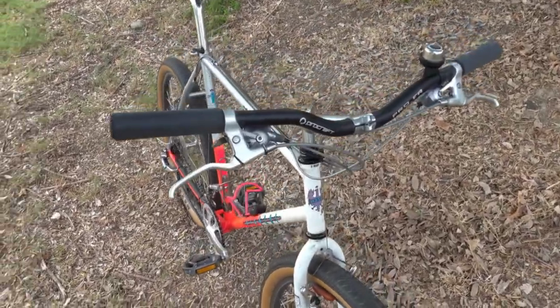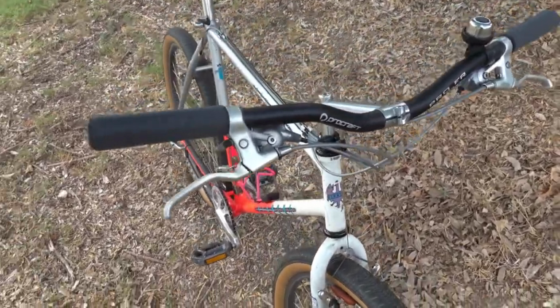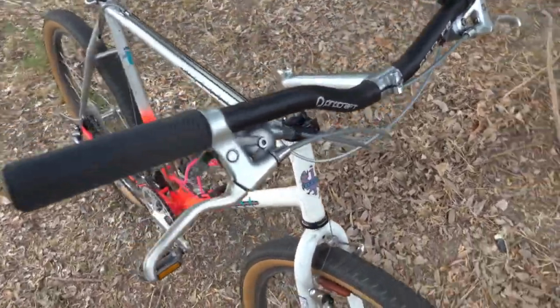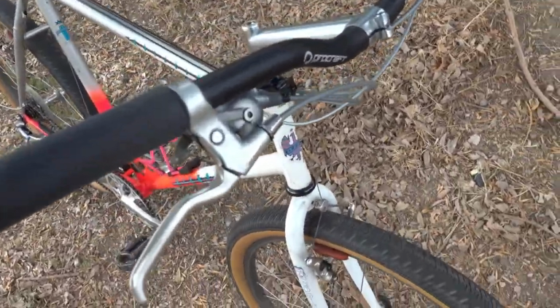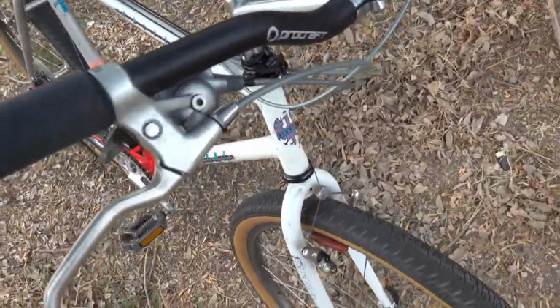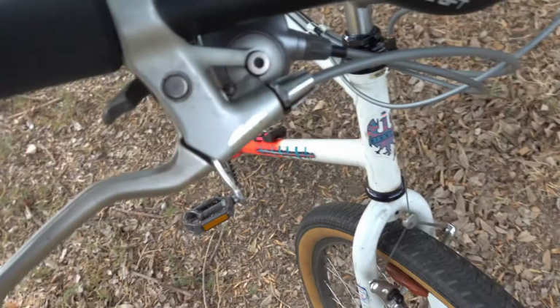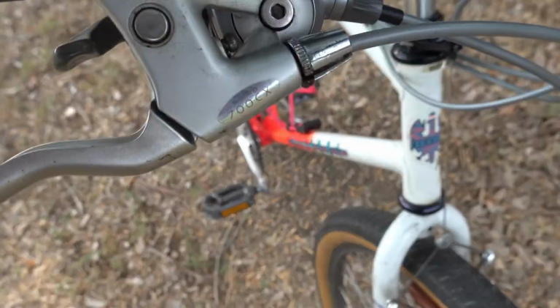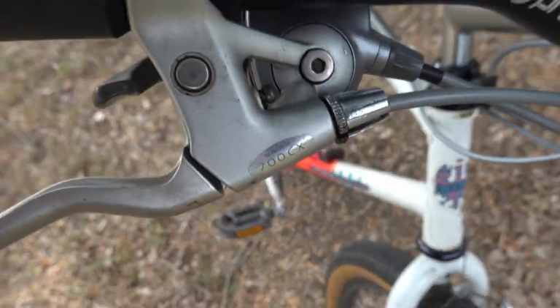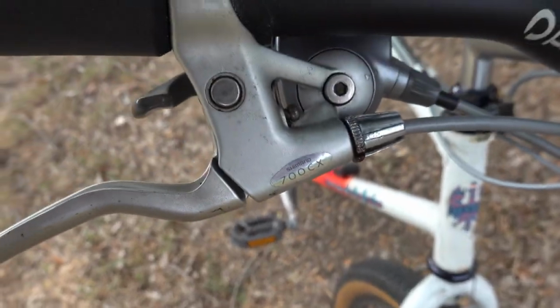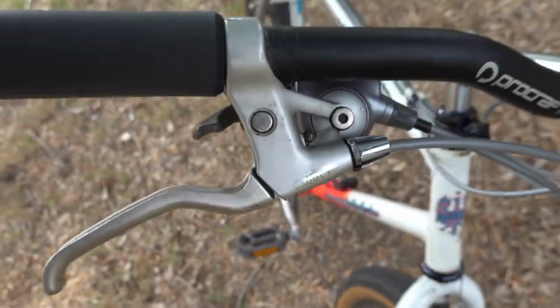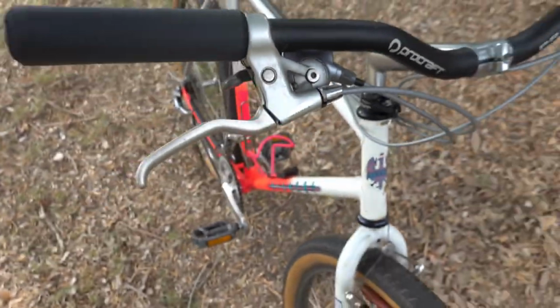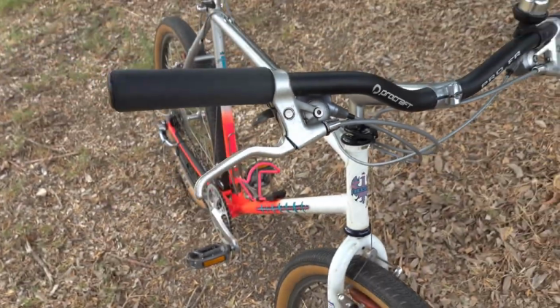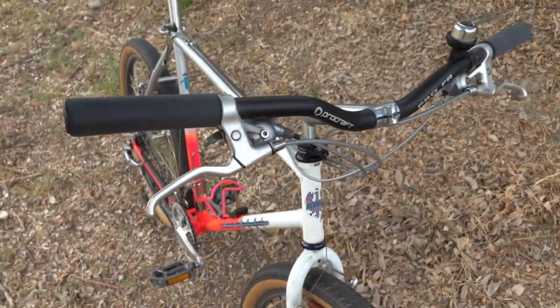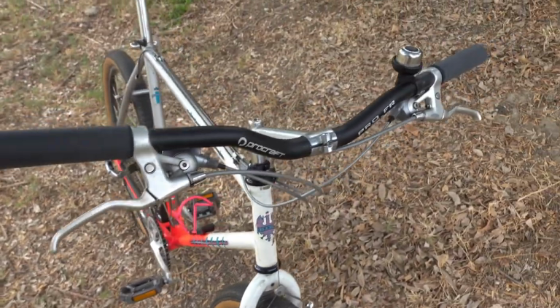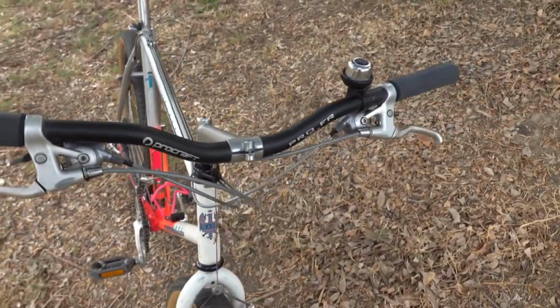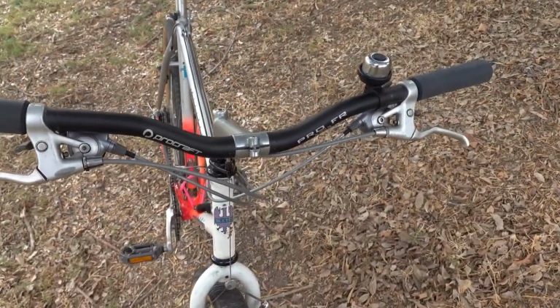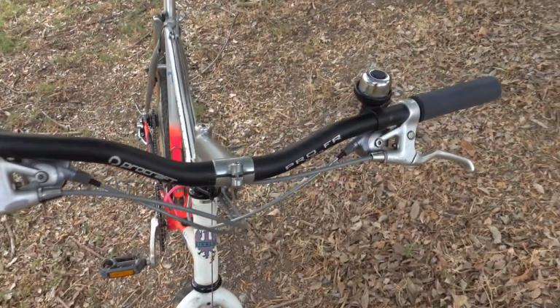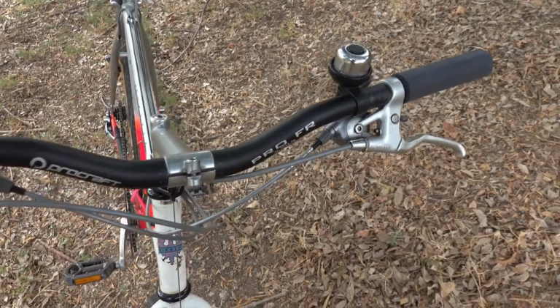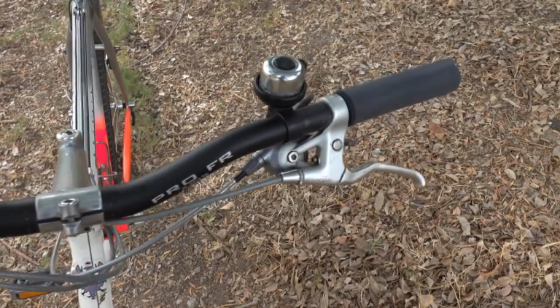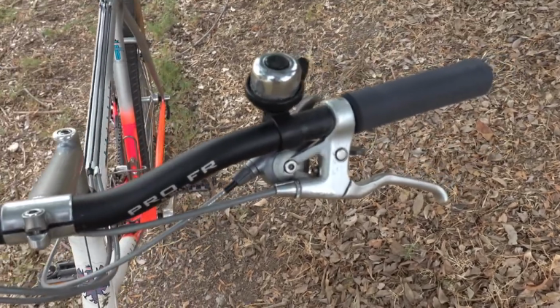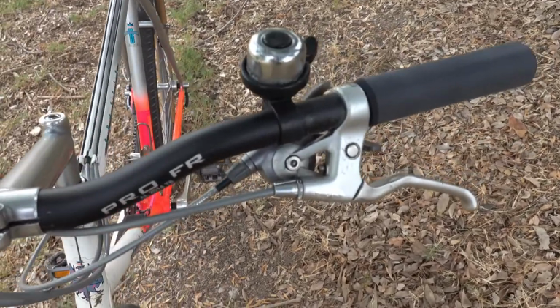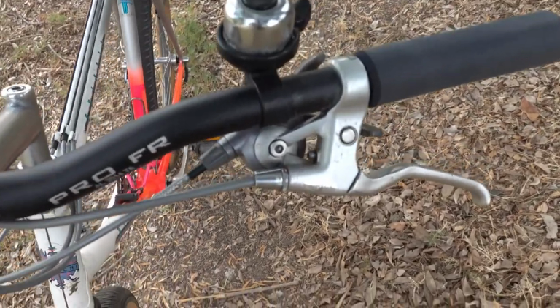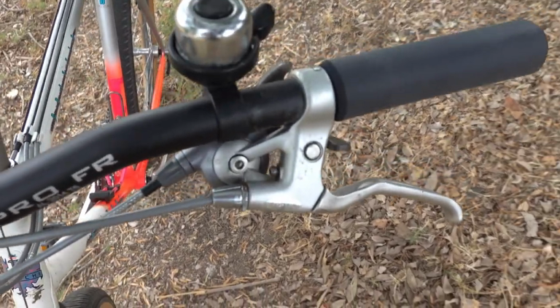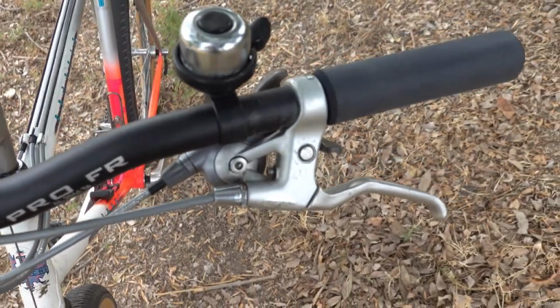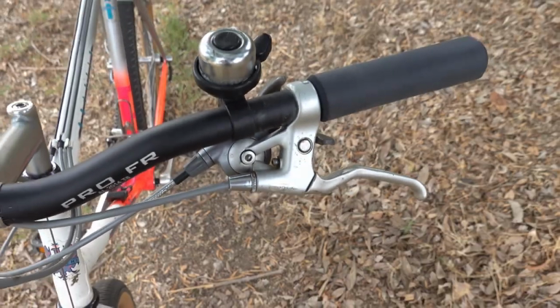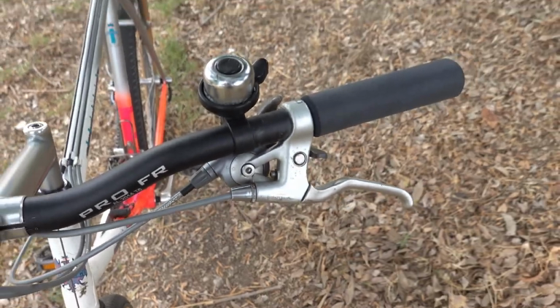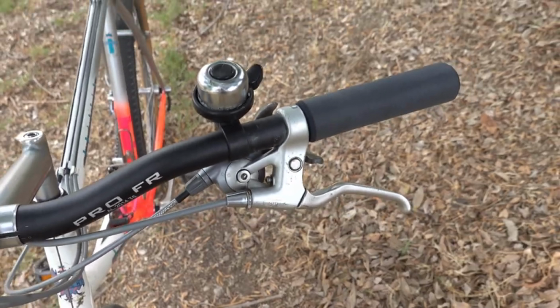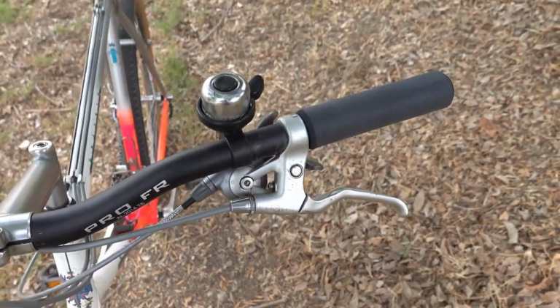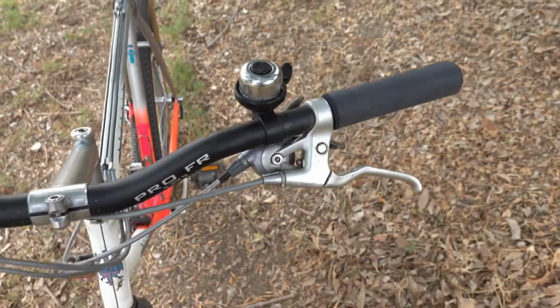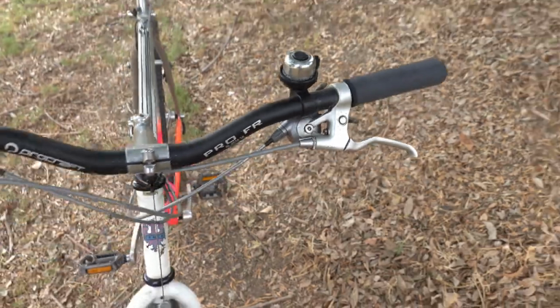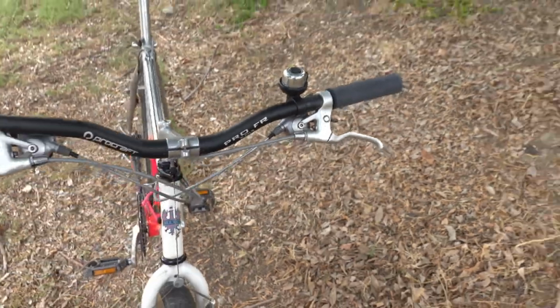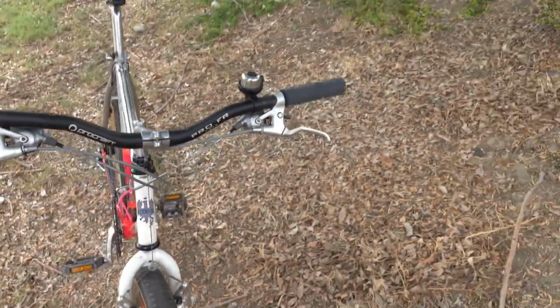The shifters are Shimano 700 CX. These are 3x7 shifters. They are Shimano's top-line hybrid shifters that are short-lived. They are very similar to XT shifters.